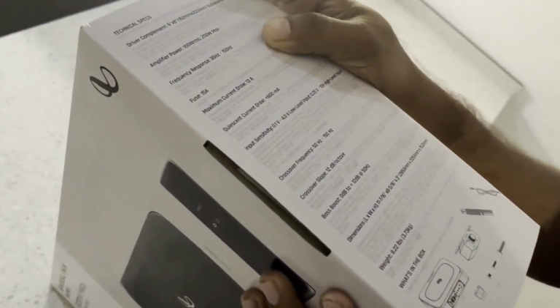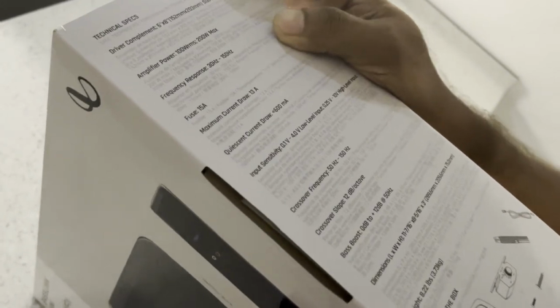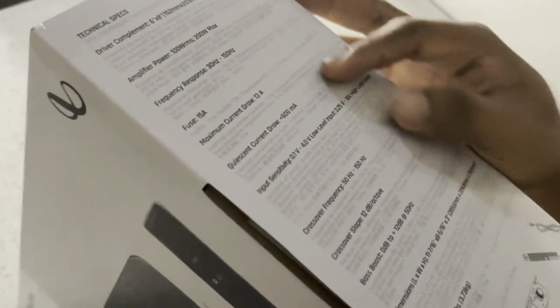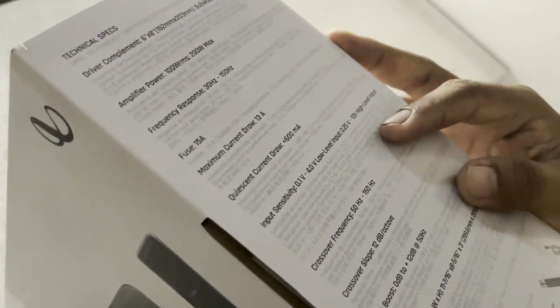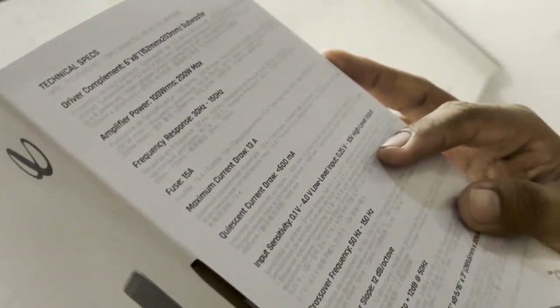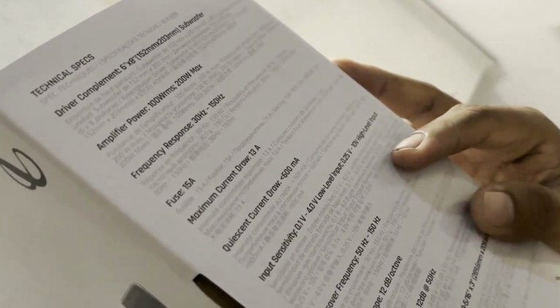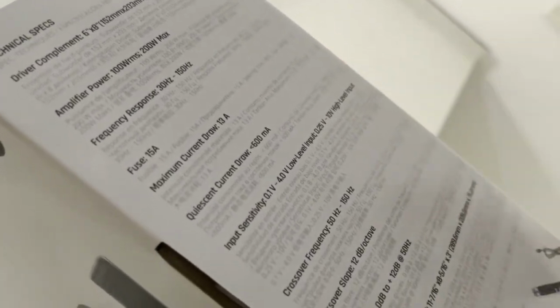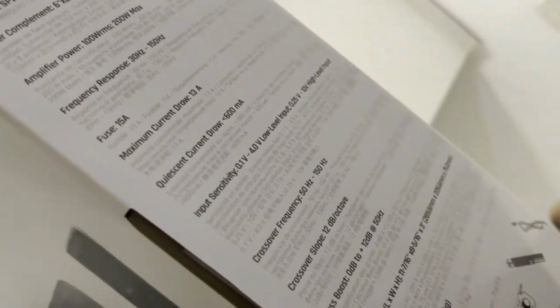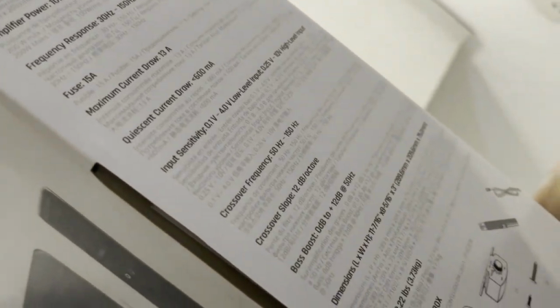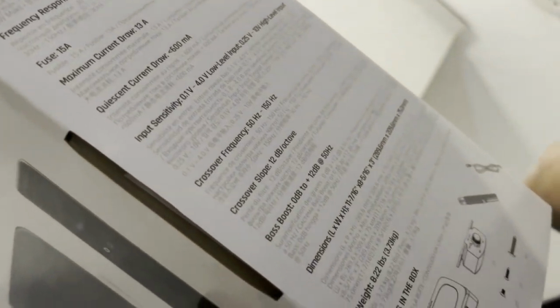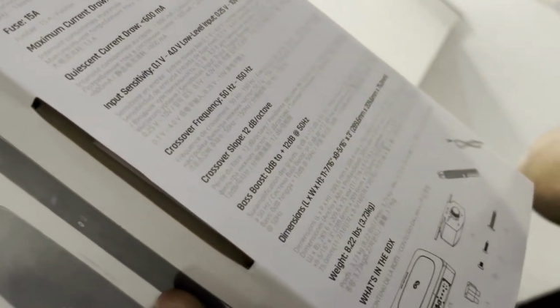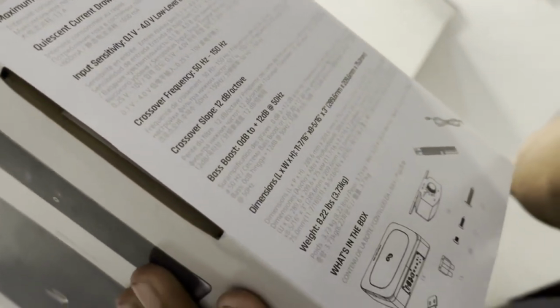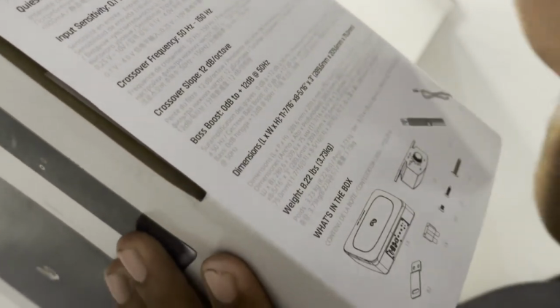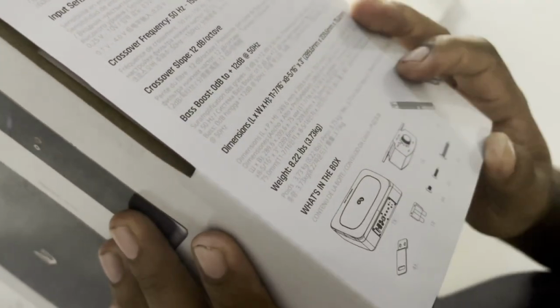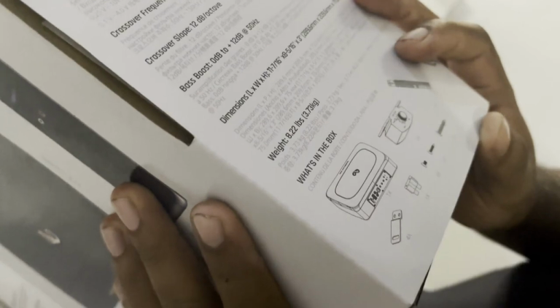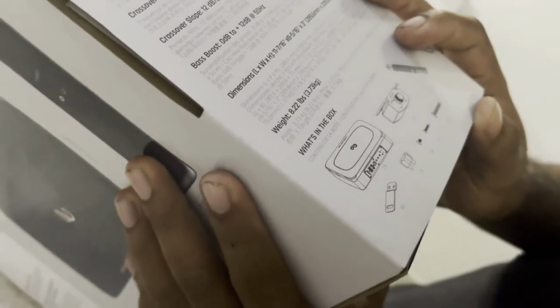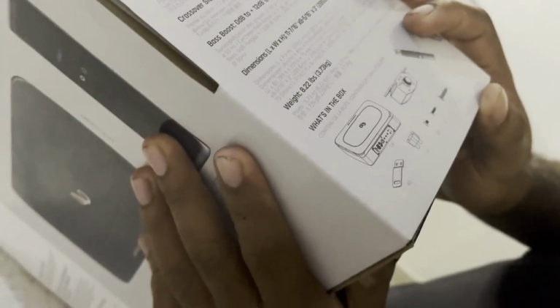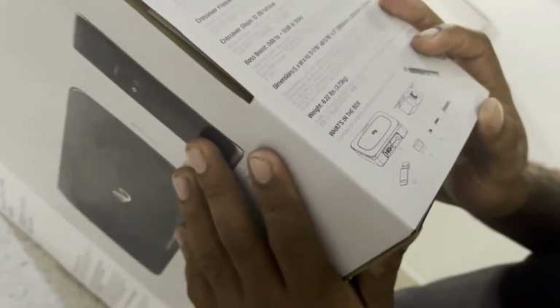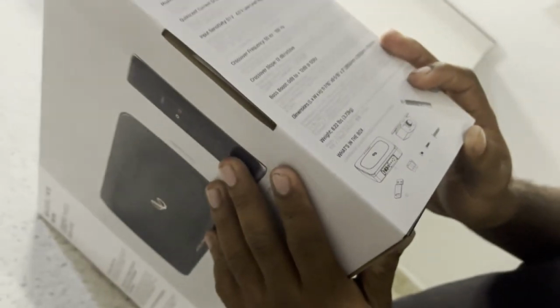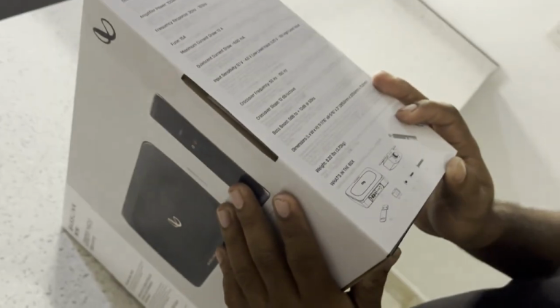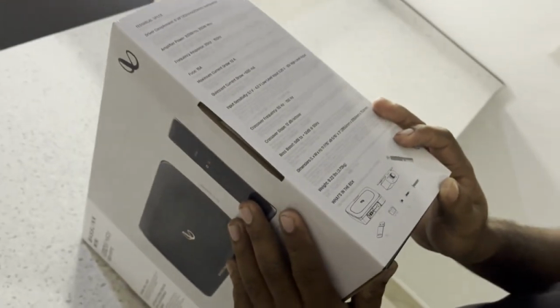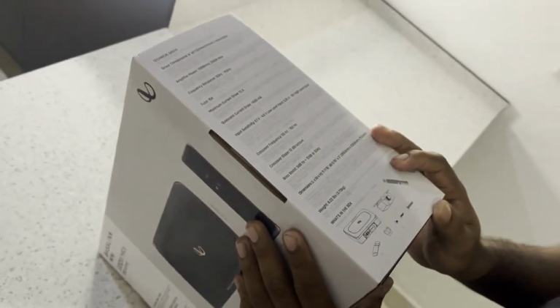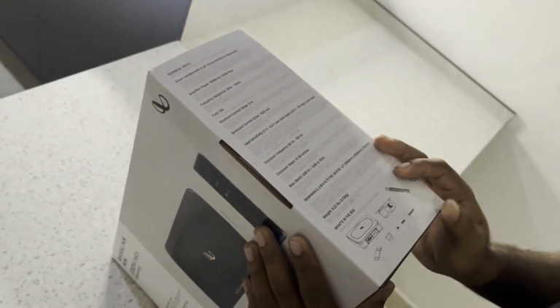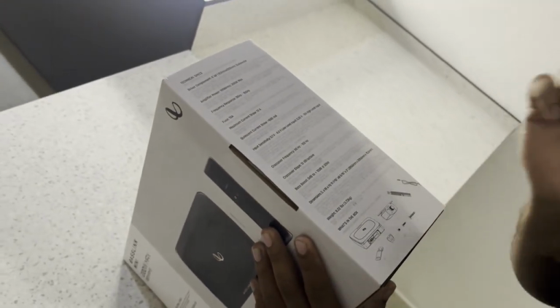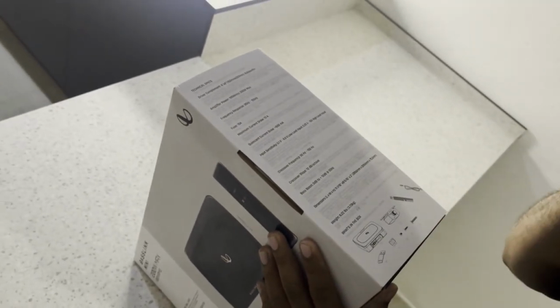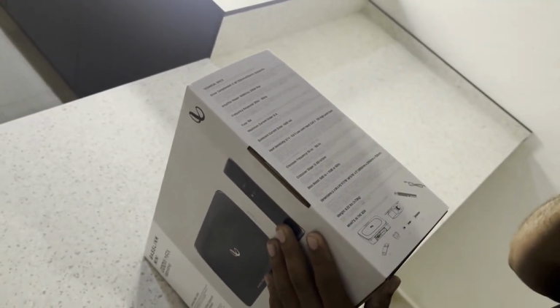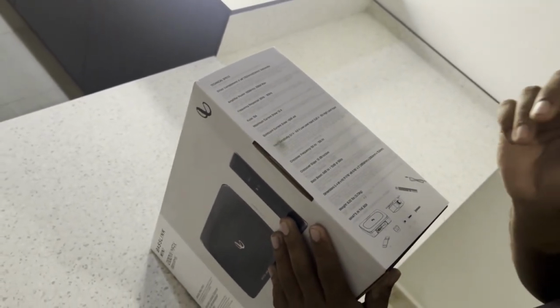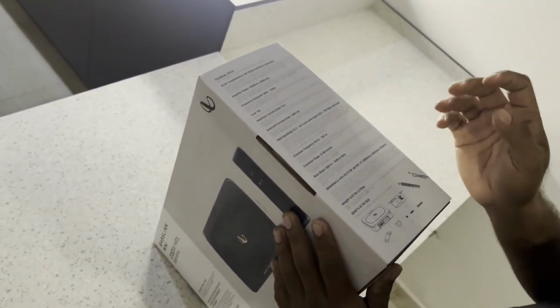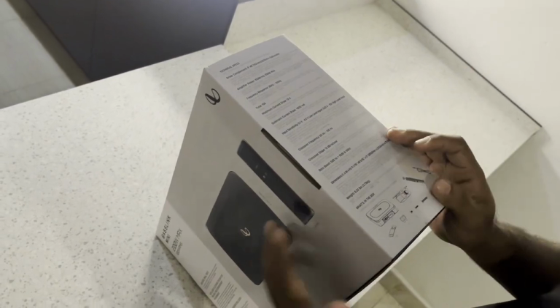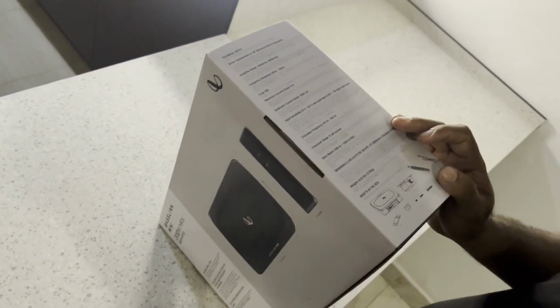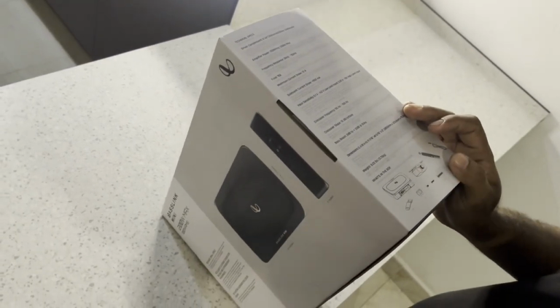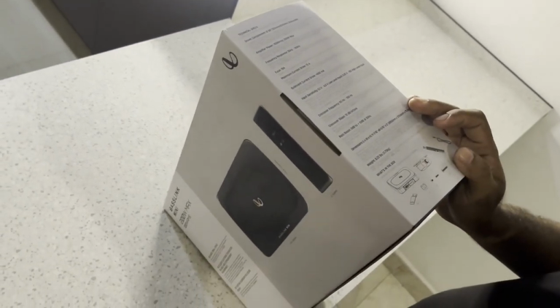There is a spec of the name: the base boost, the frequency, the rate, the current drawing, the frequency, and the amplifier for the power. This is the first one.